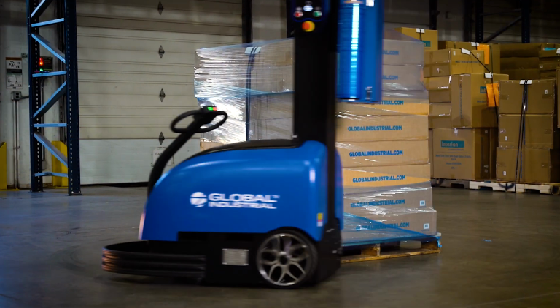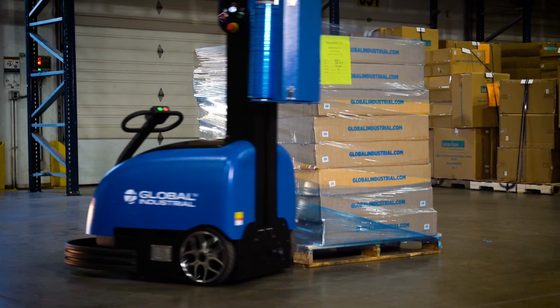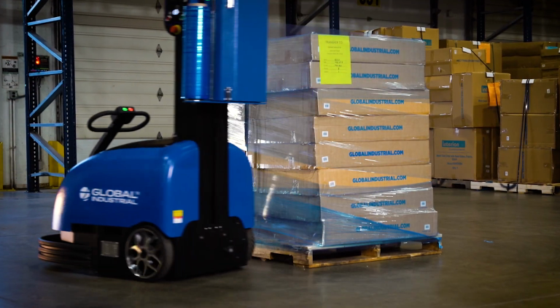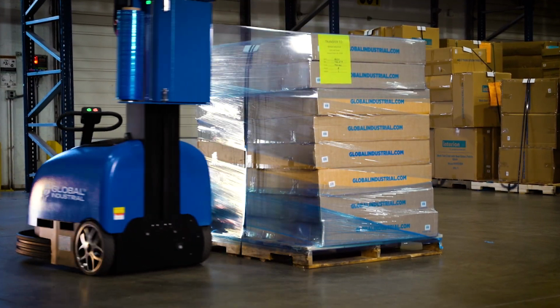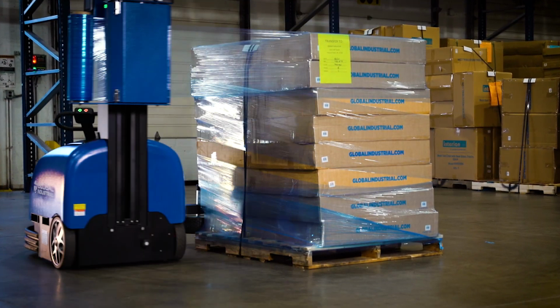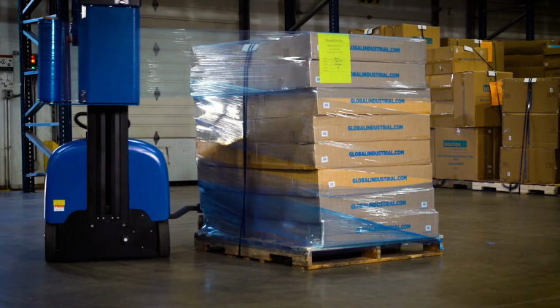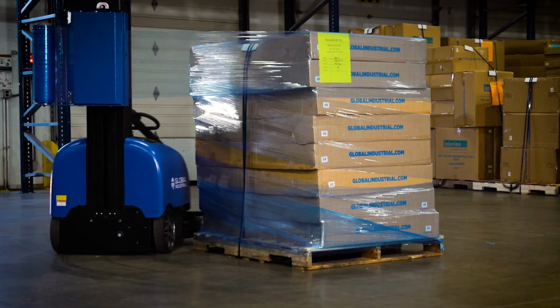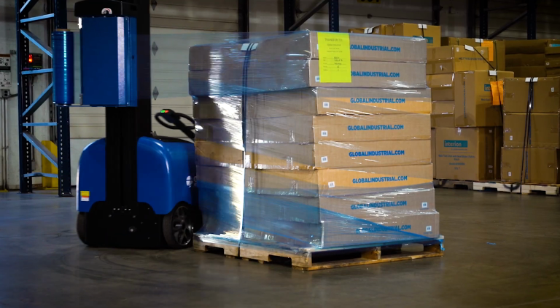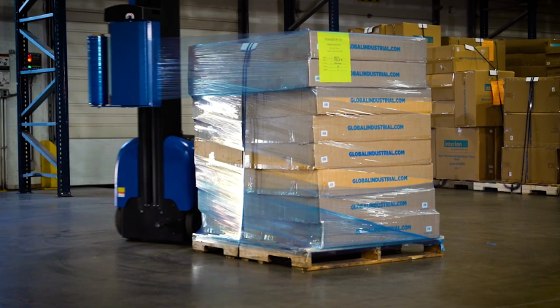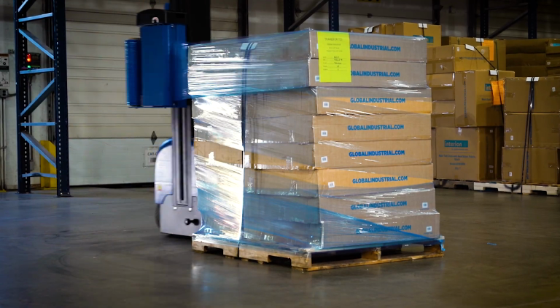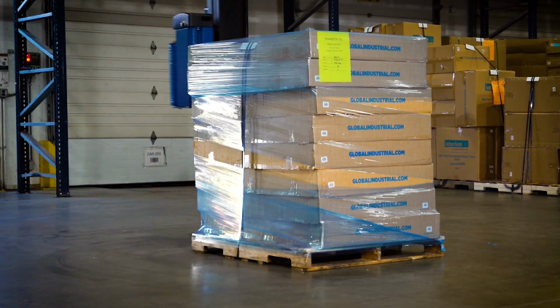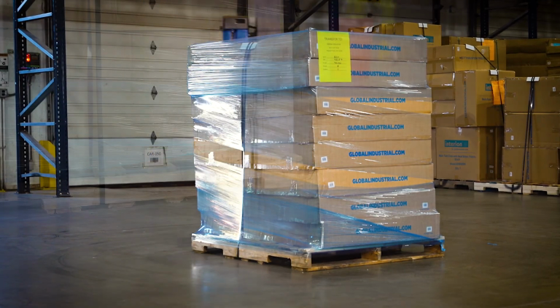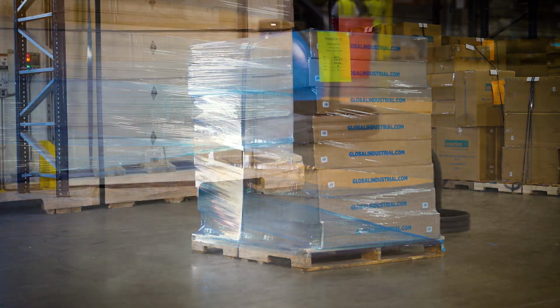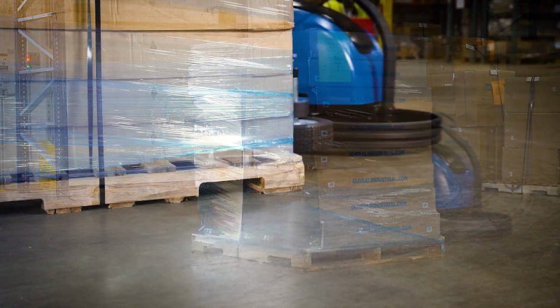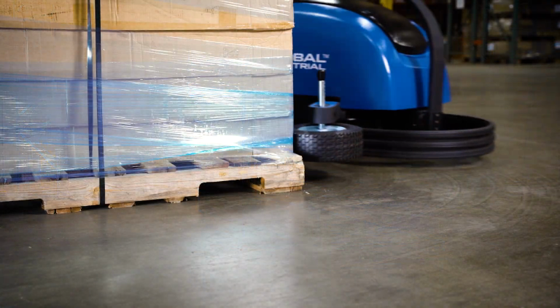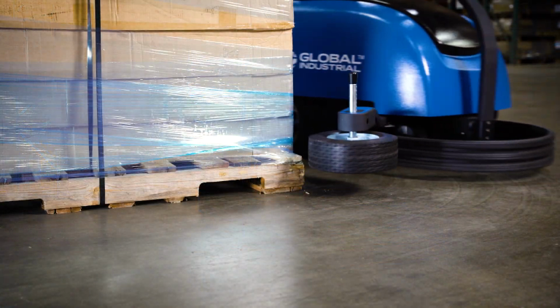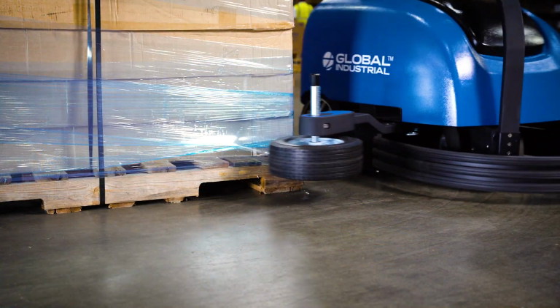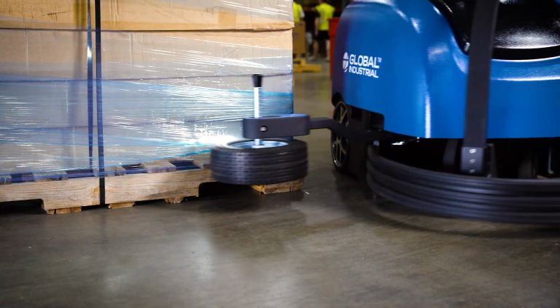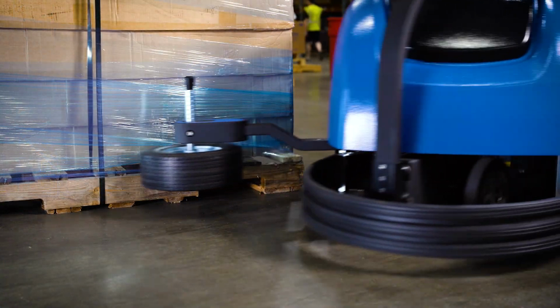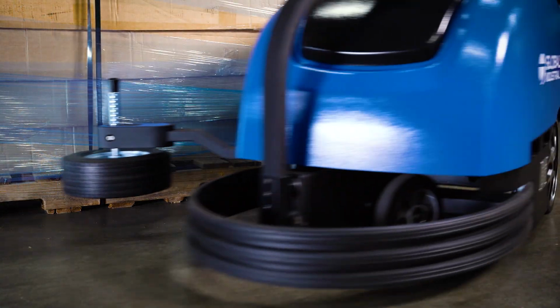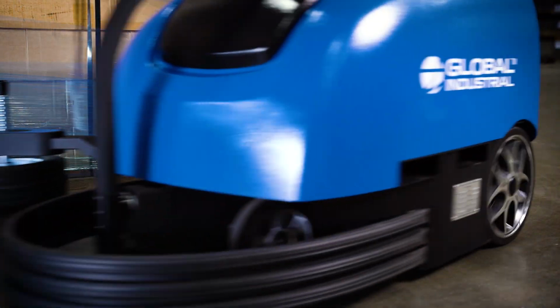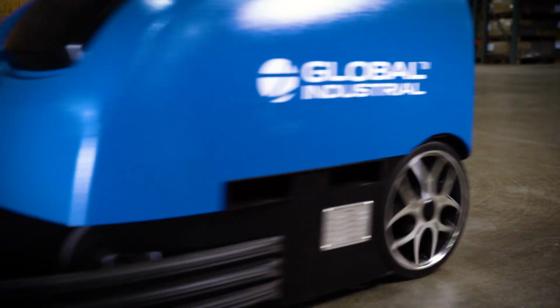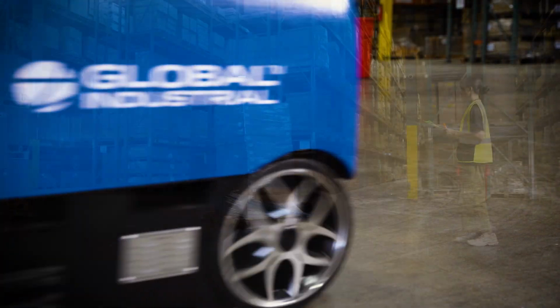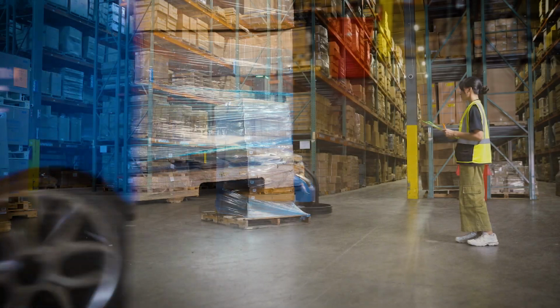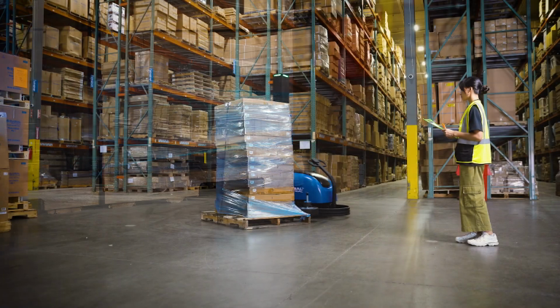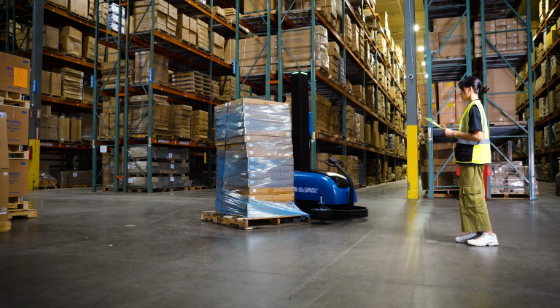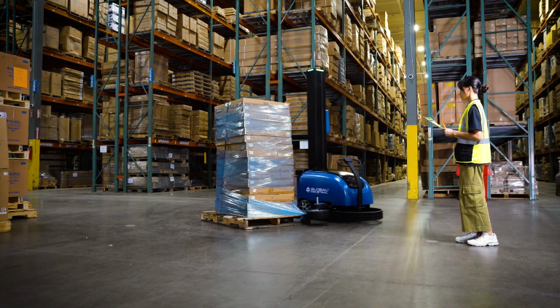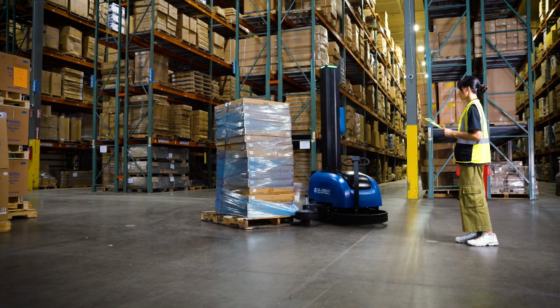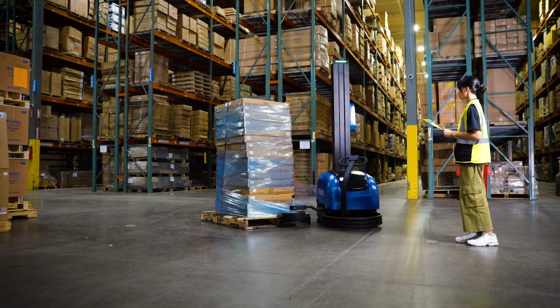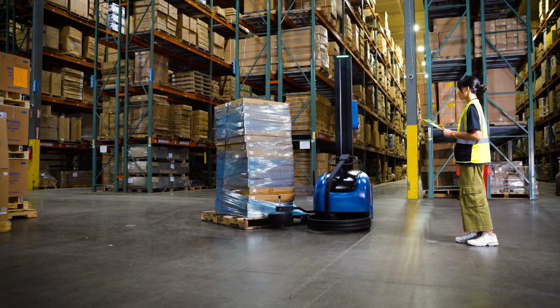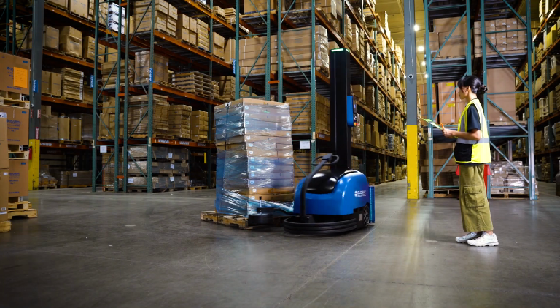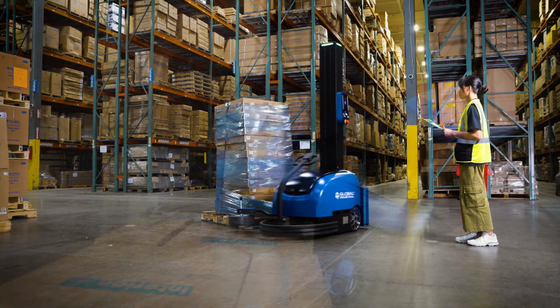This versatile machine can run for eight hours on a single charge, has no maximum weight capacity, and allows operators to wrap multiple pallets in different zones, freeing up manpower and increasing productivity.